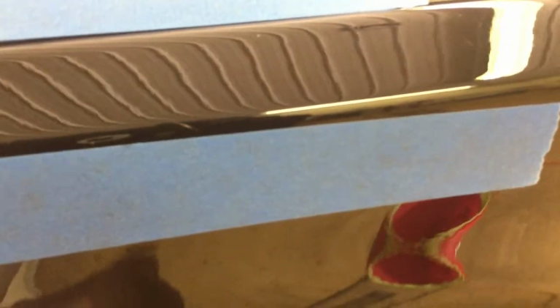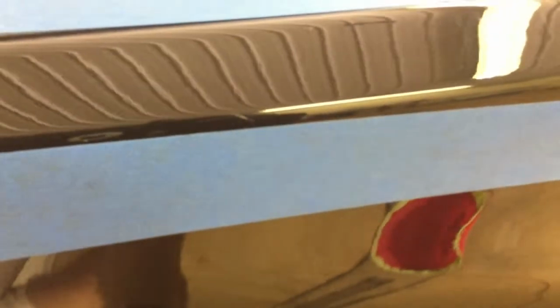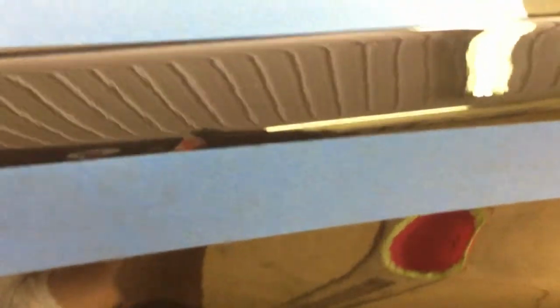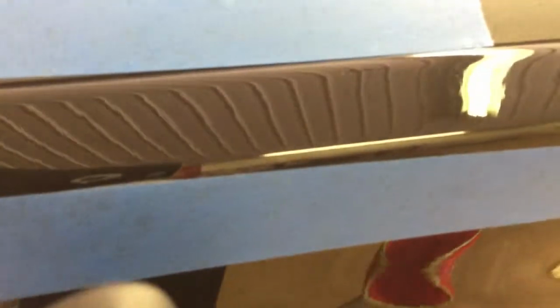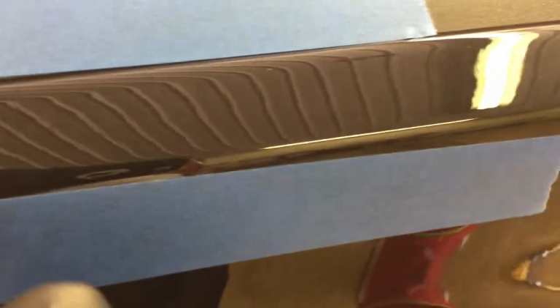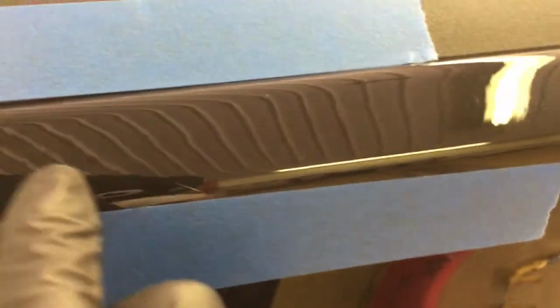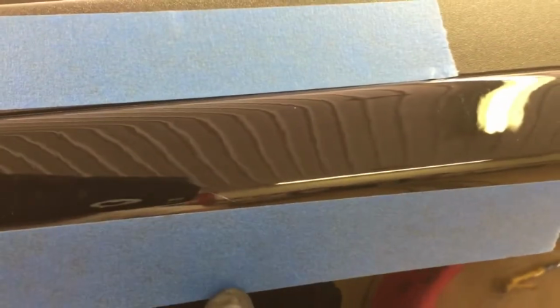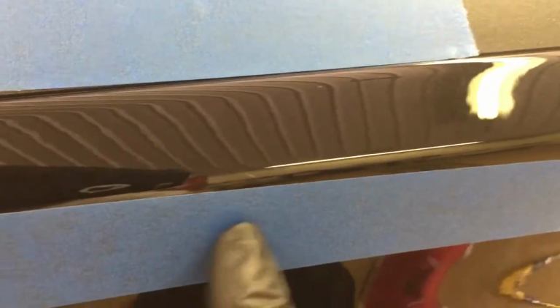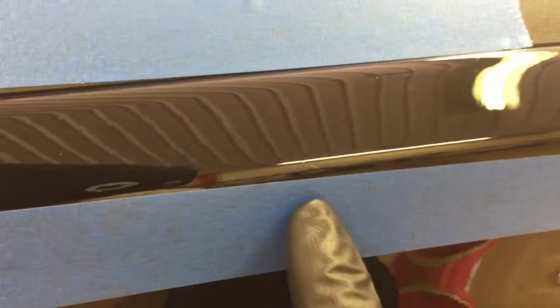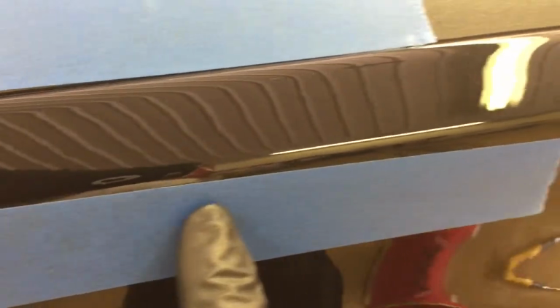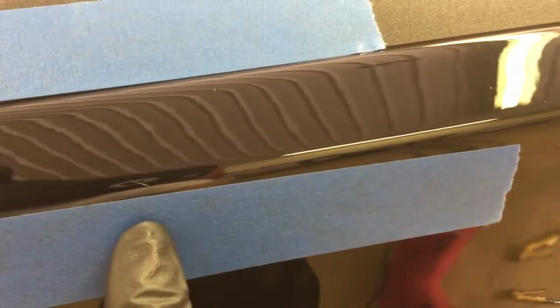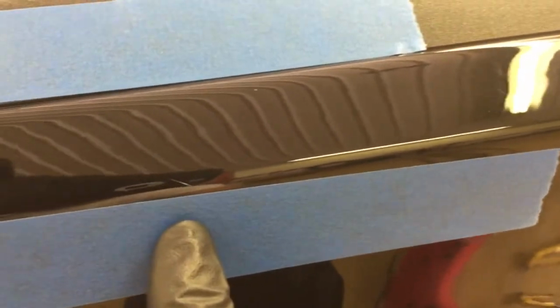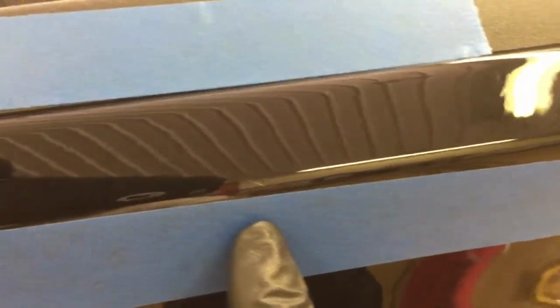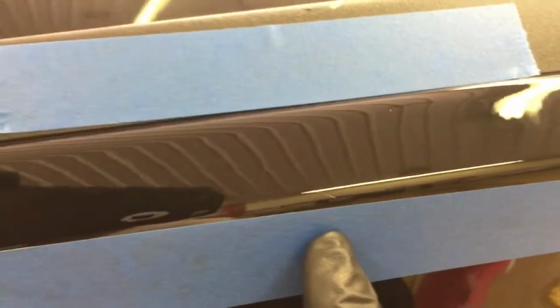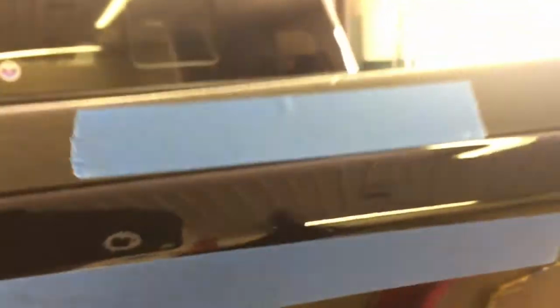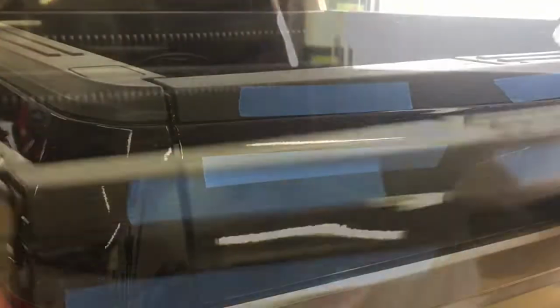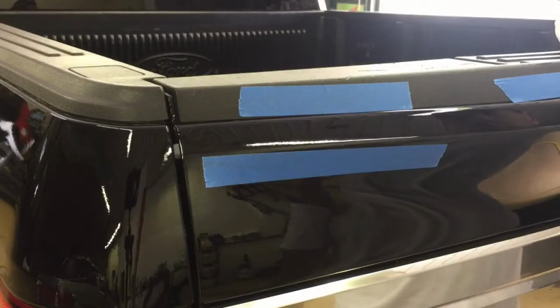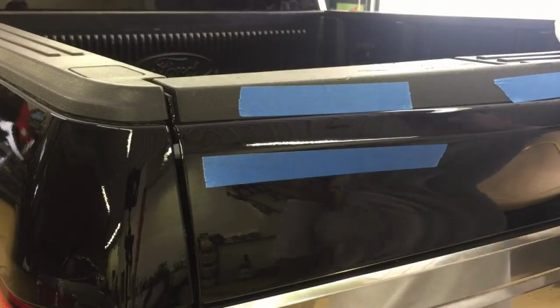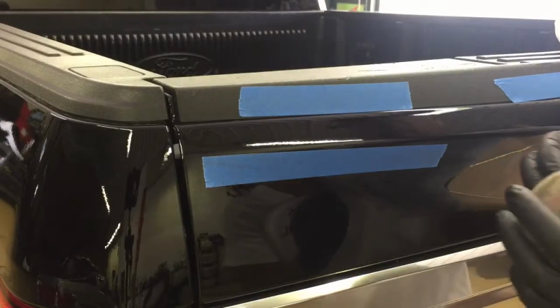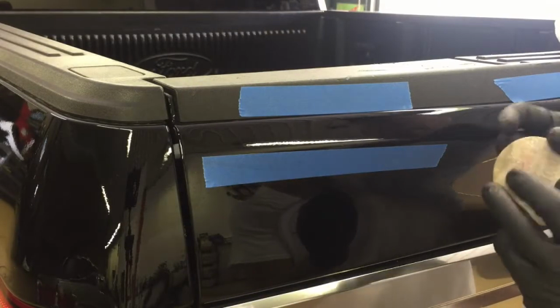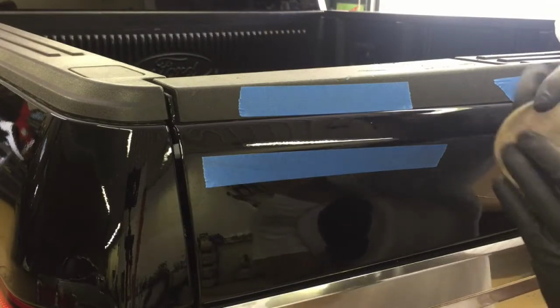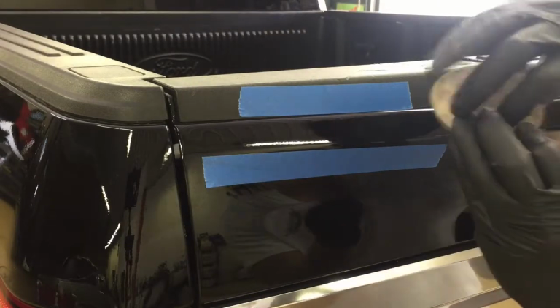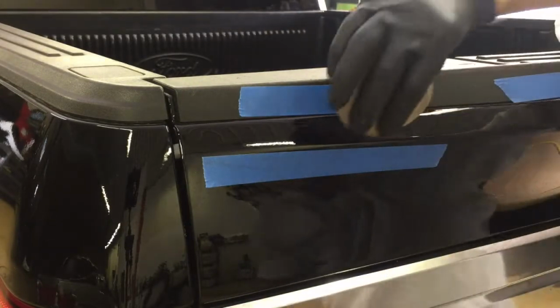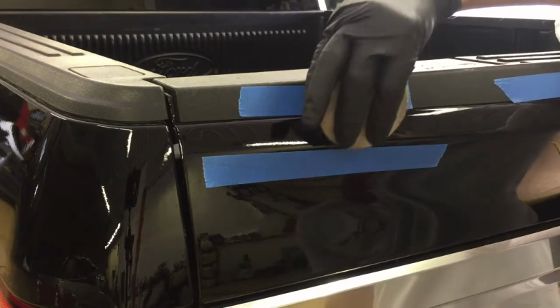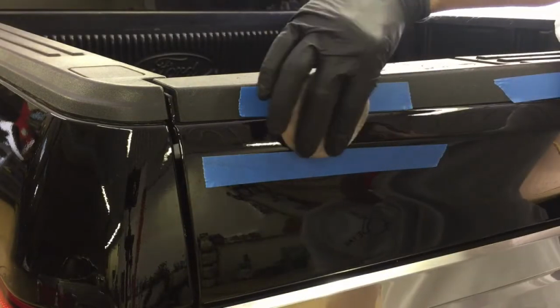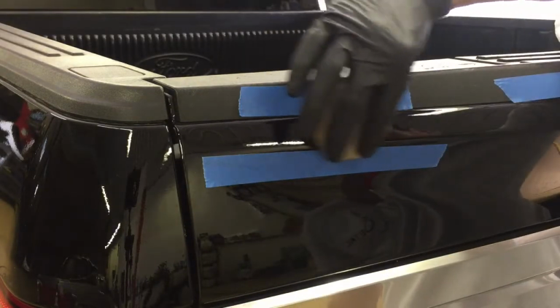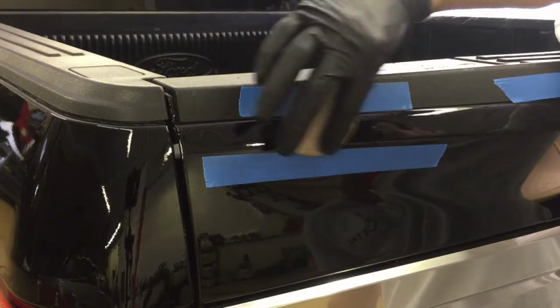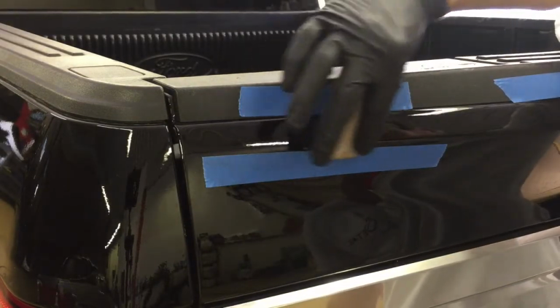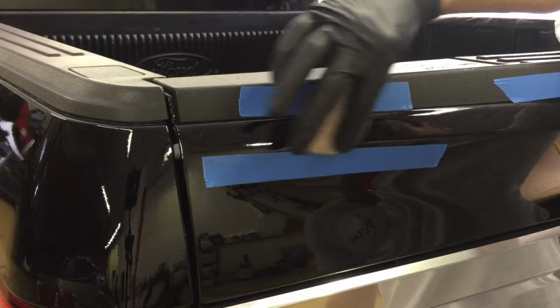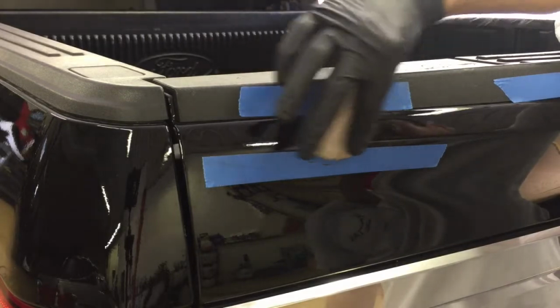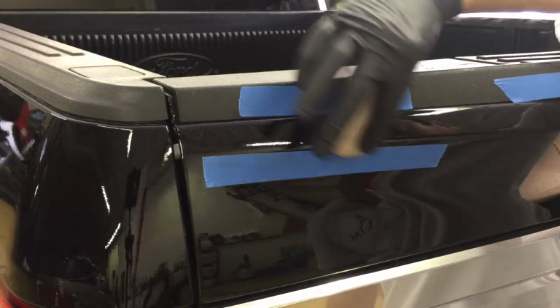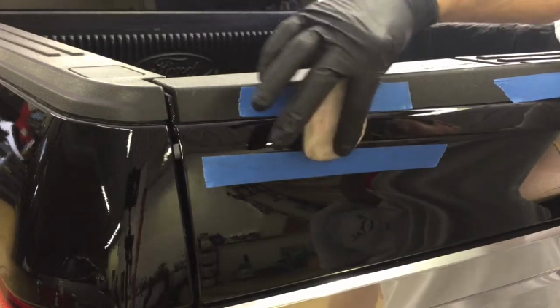Now on to repairing the third and last scratch on this job. This one is a tiny scratch on a peak, which worries some people, but you just have to approach it a little bit differently than usual.